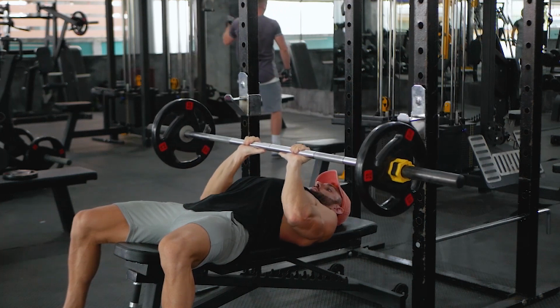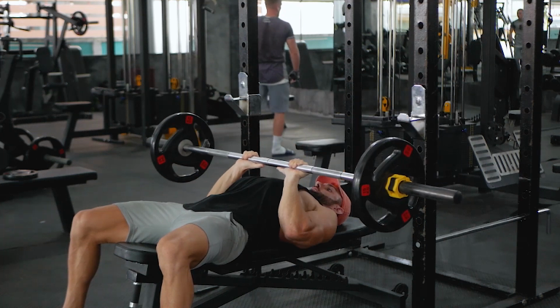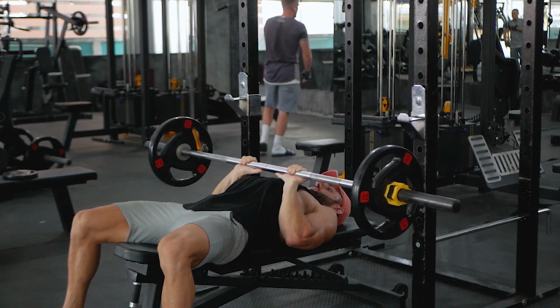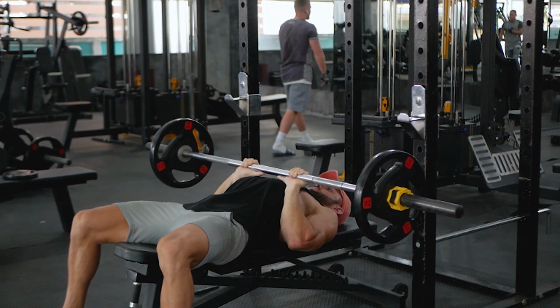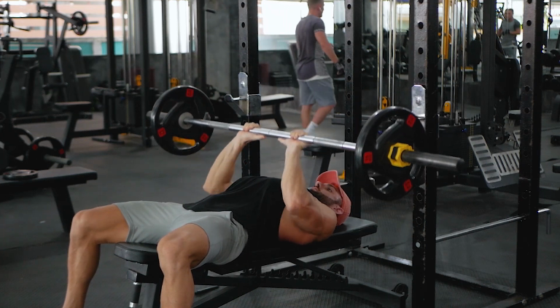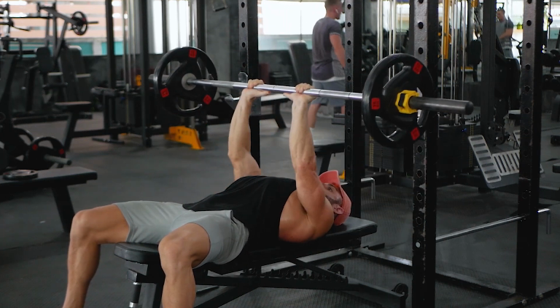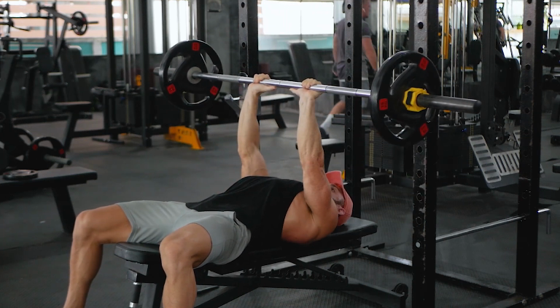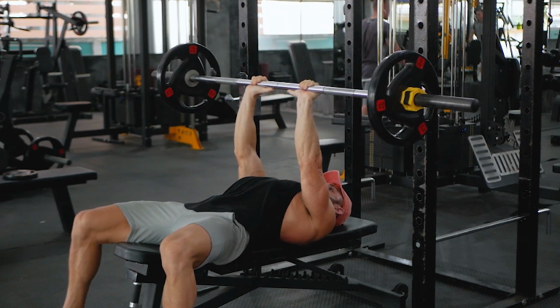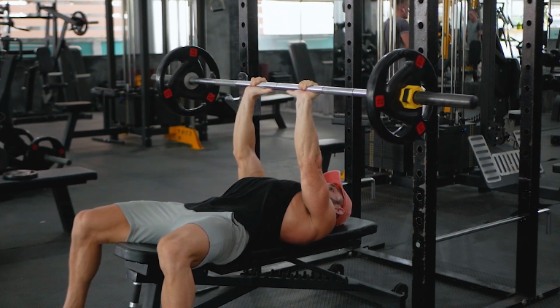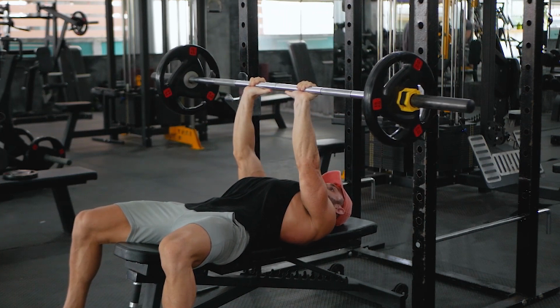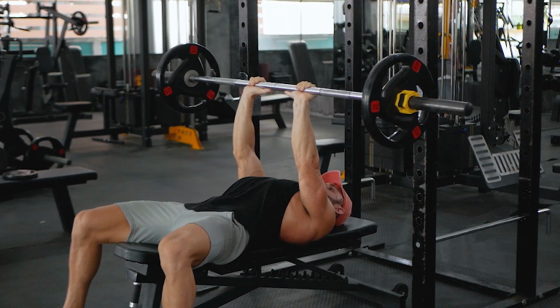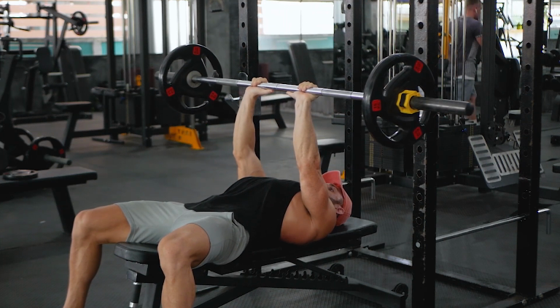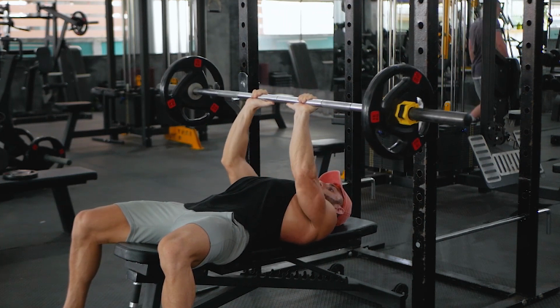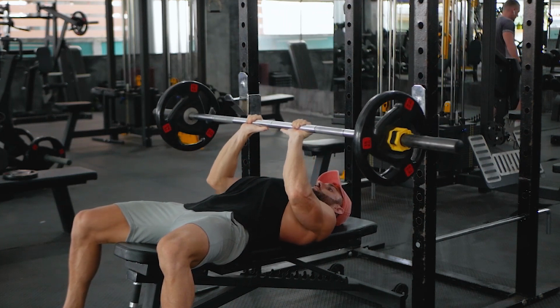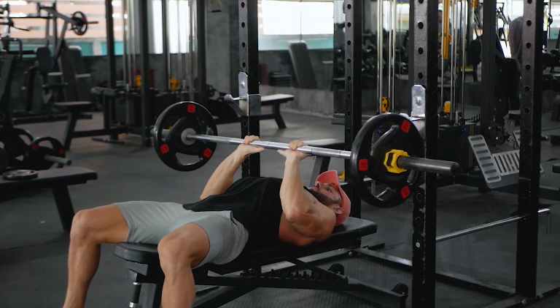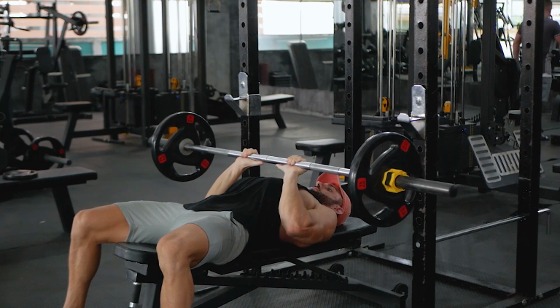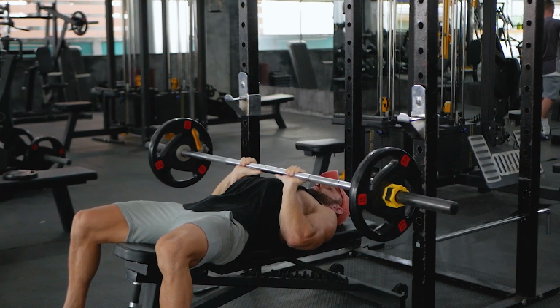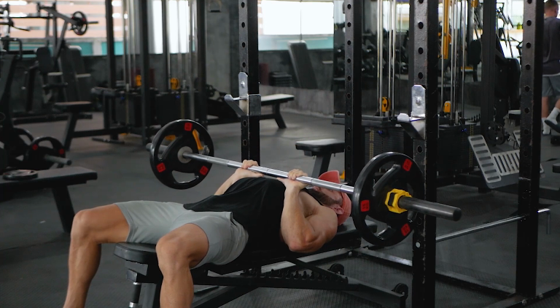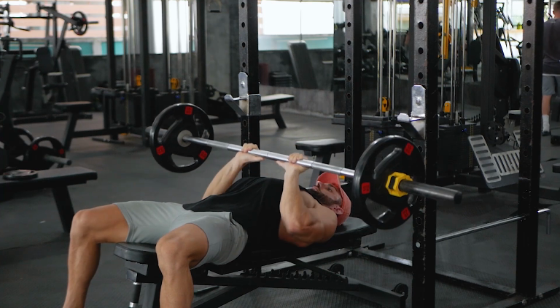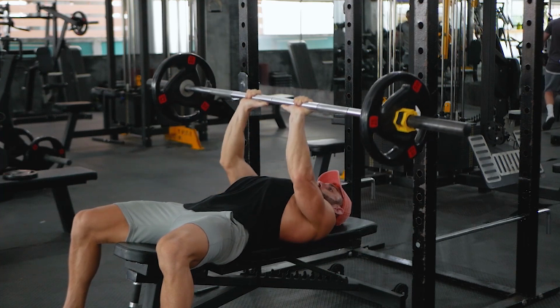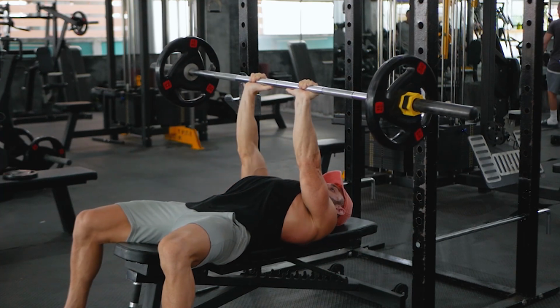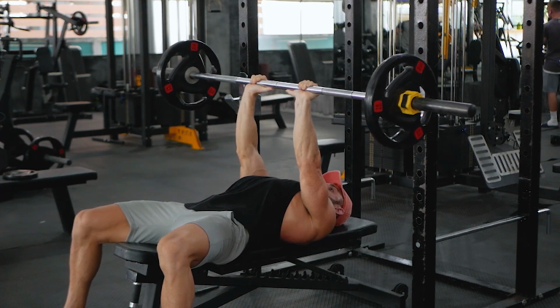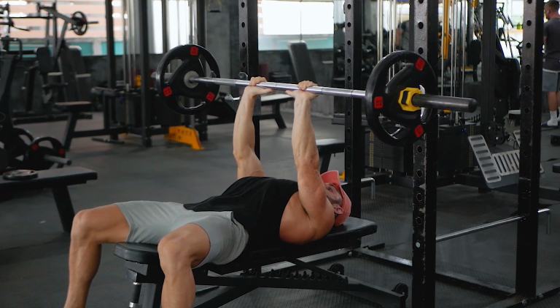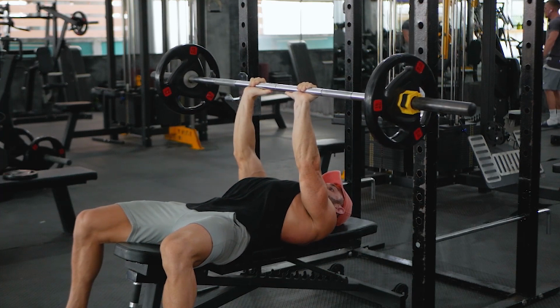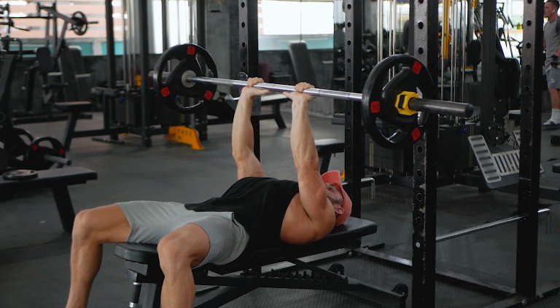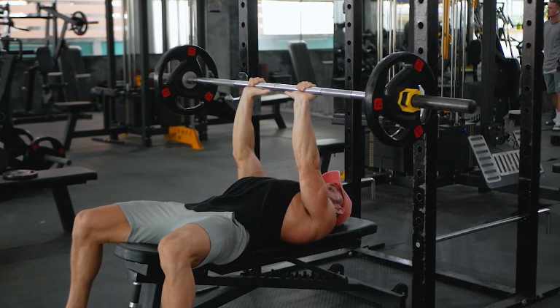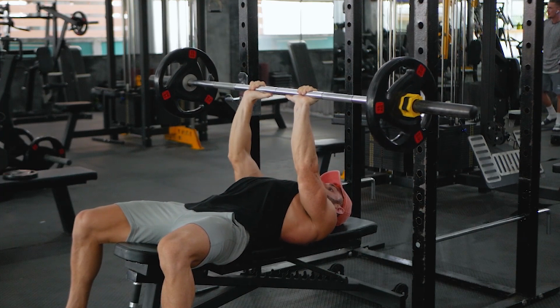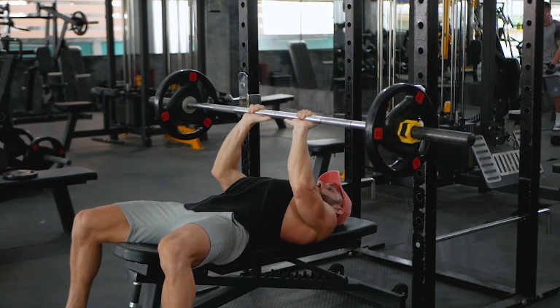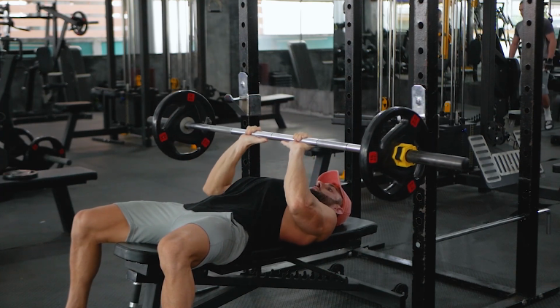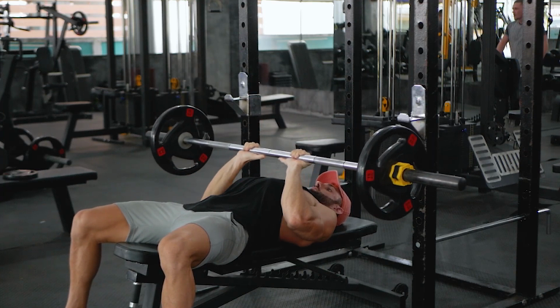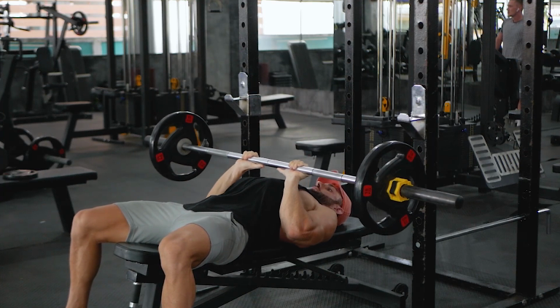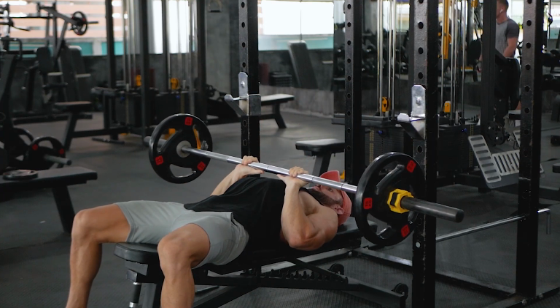Lie on the bench with your feet flat on the floor and grip the barbell with a narrow grip, slightly within shoulder width. Brace your core and squeeze your shoulder blades together to stabilise your body.